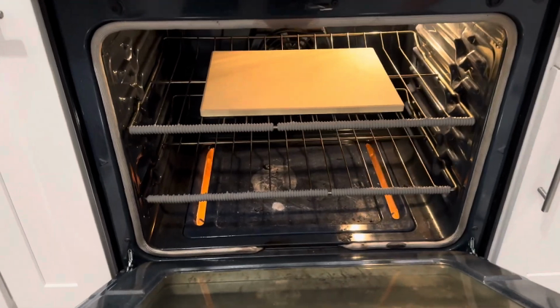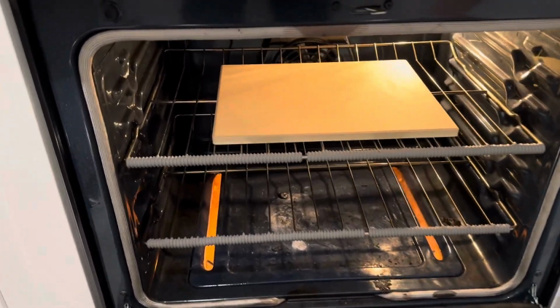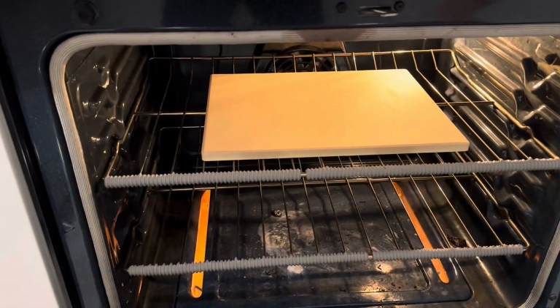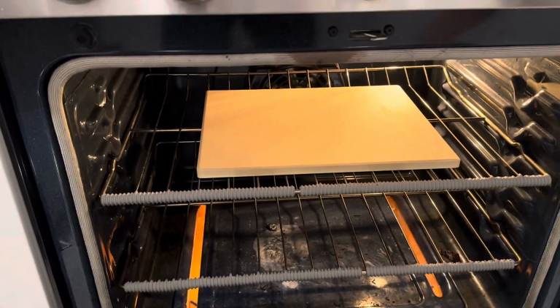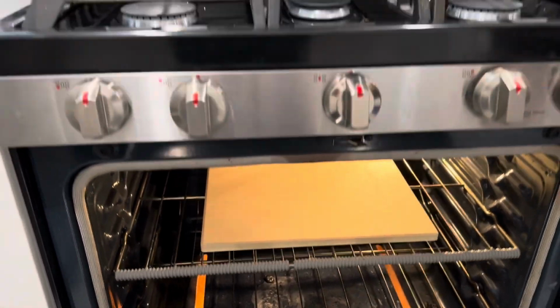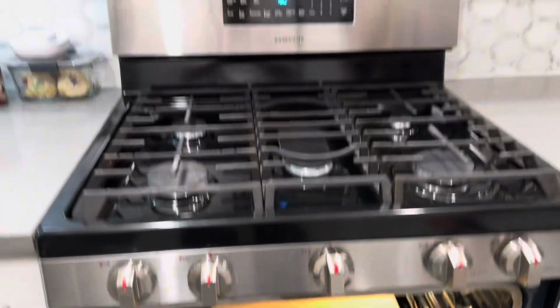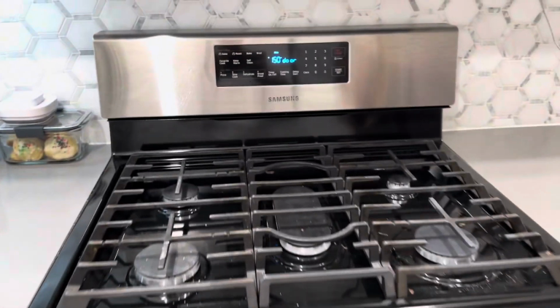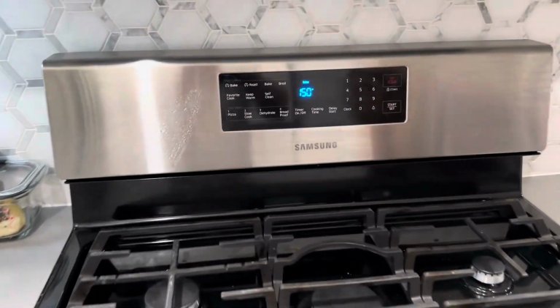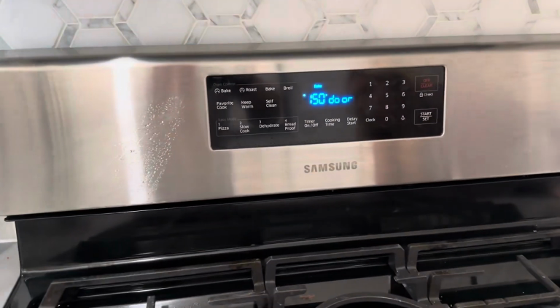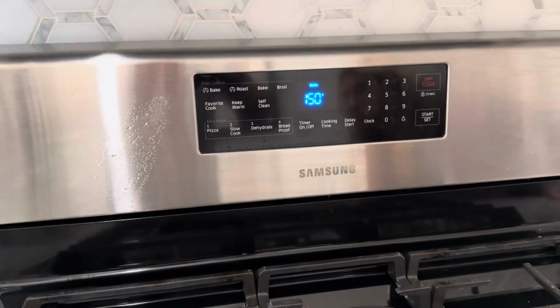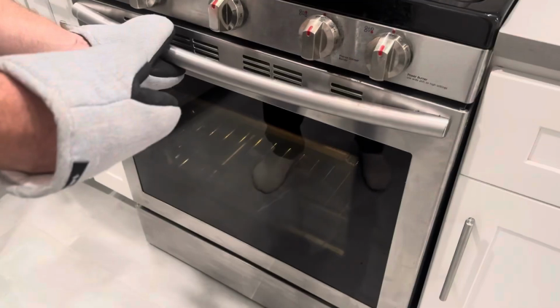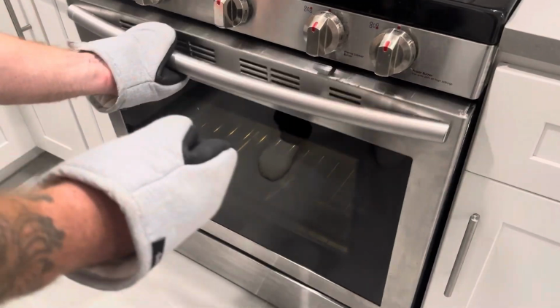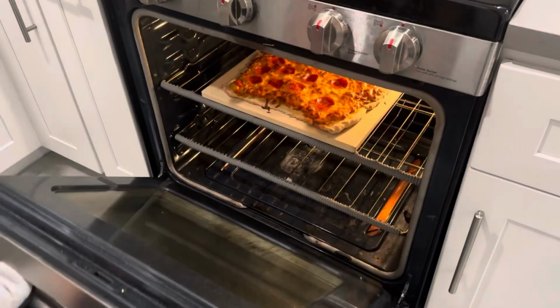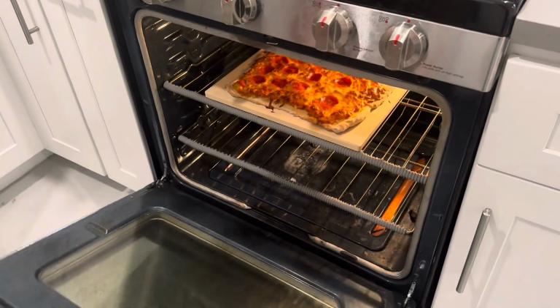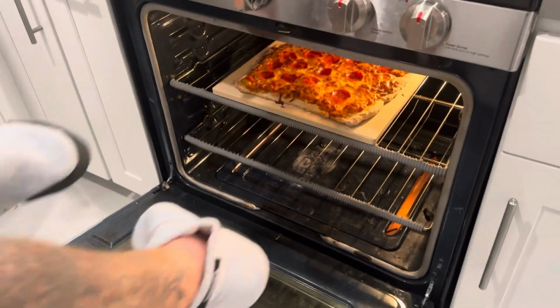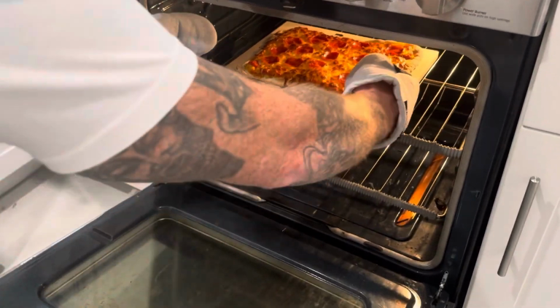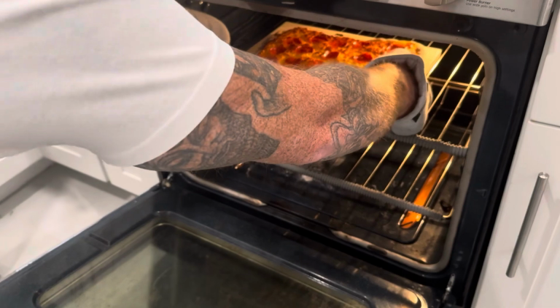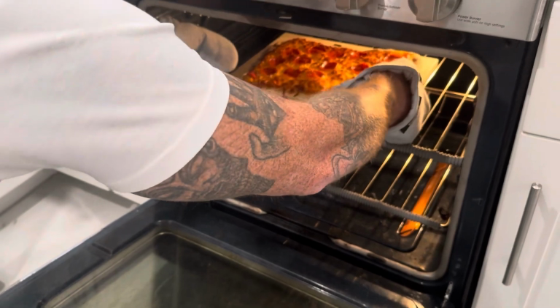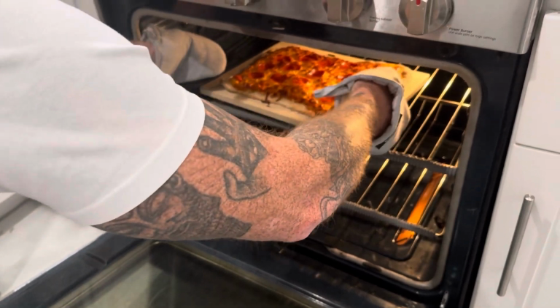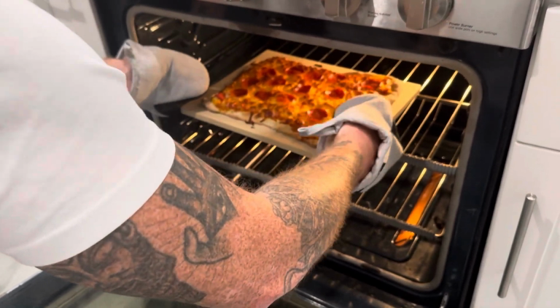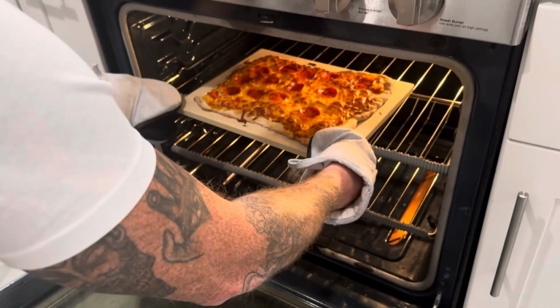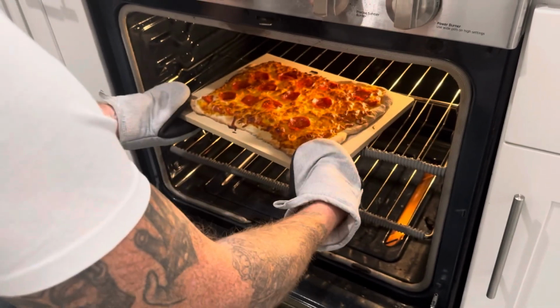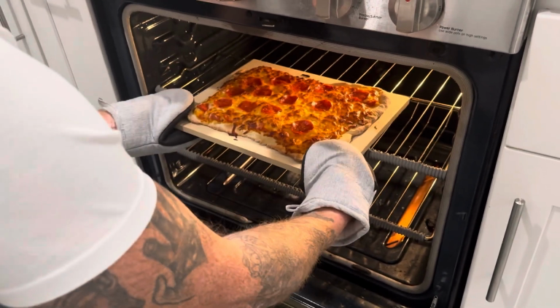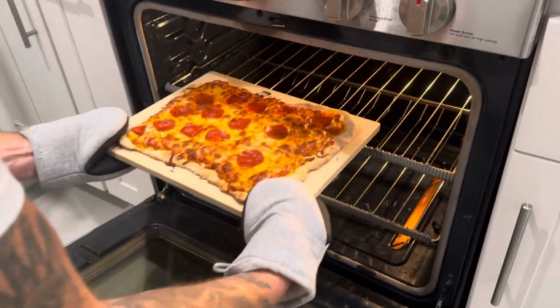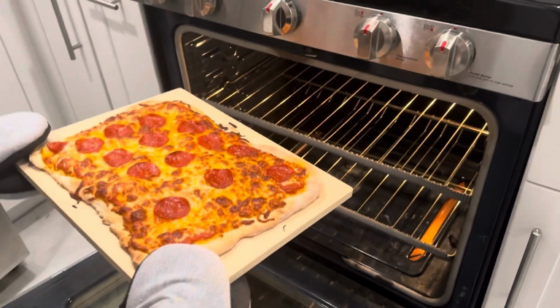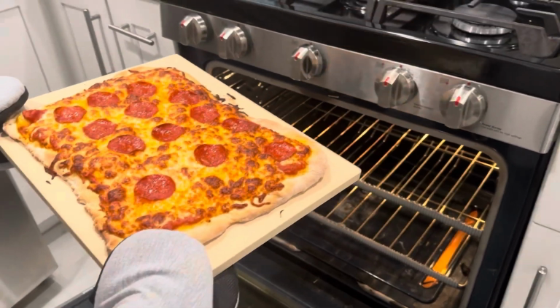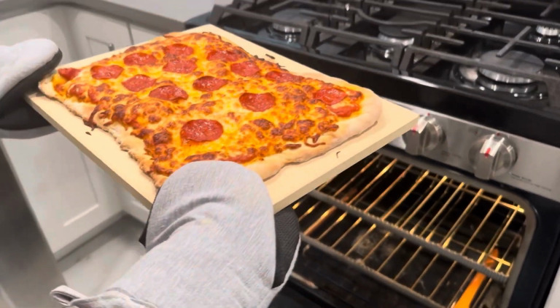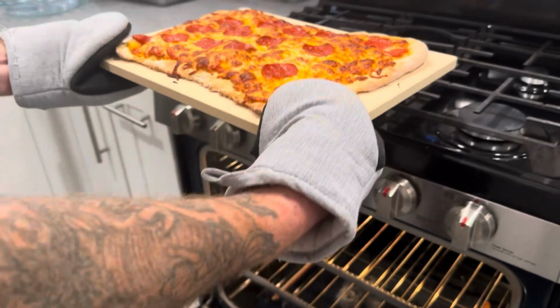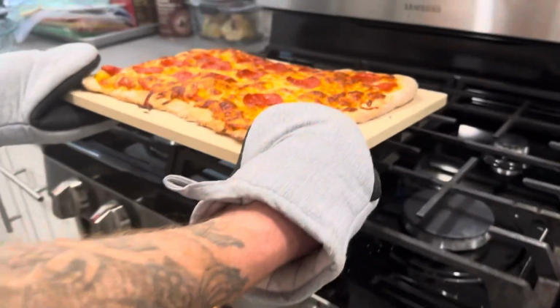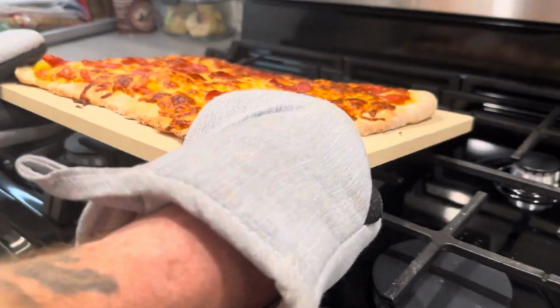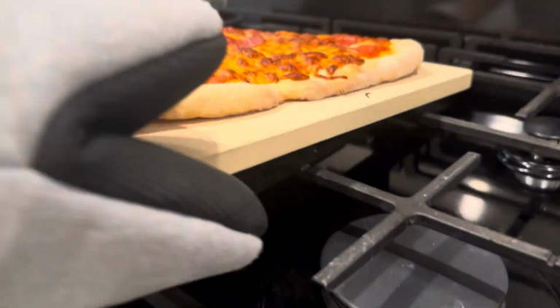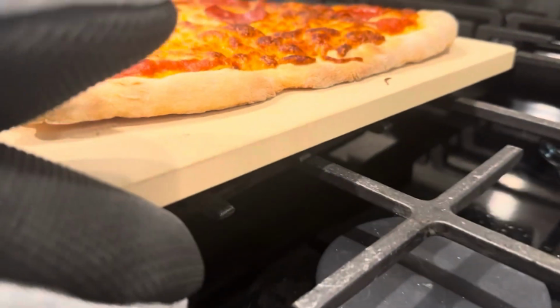You just pop it right in the oven, heat it up, and then you need to slide your pizza on top while it's hot. This can be a little tricky to do without an extra tool, but we managed to do it, and once the pizza is cooked, it comes out absolutely perfect and delicious. It gets the crust nice and hot and crispy without burning the cheese.